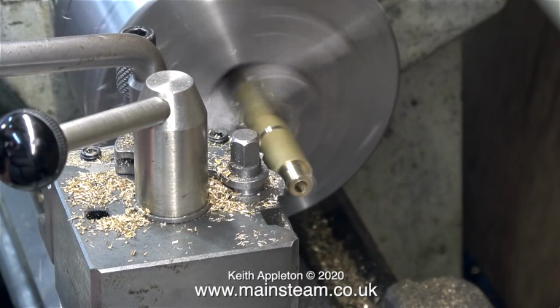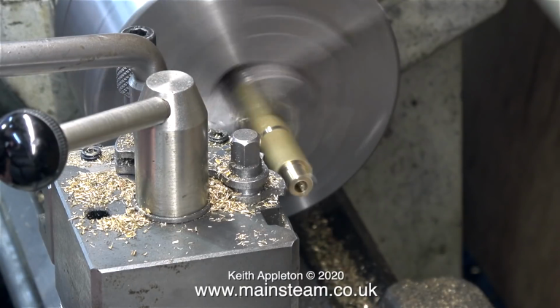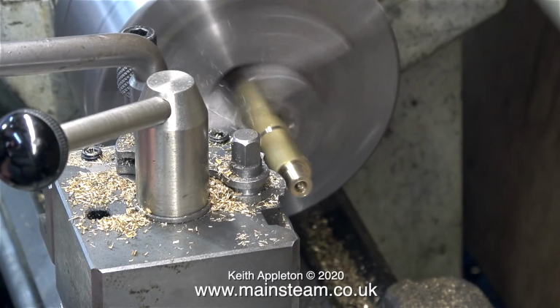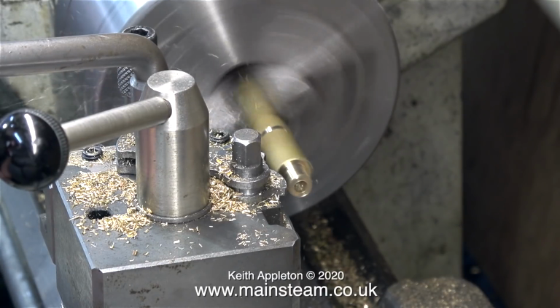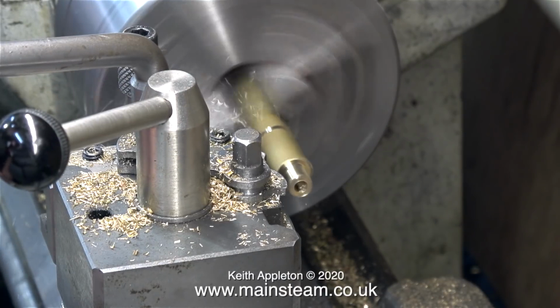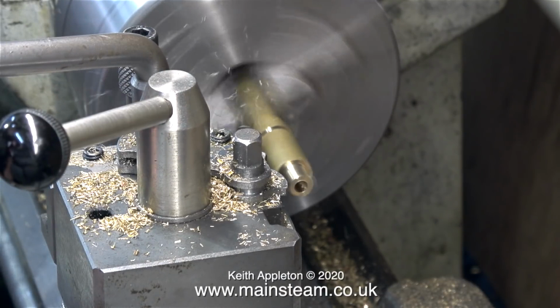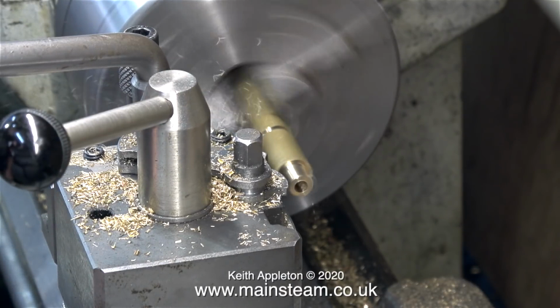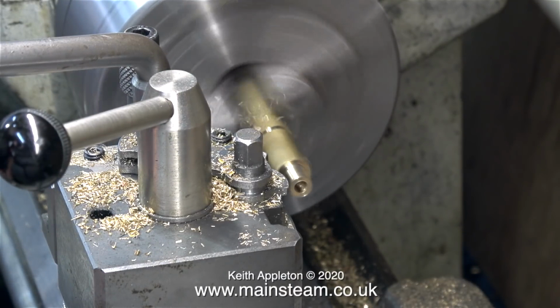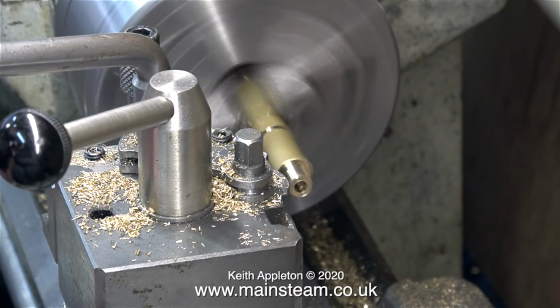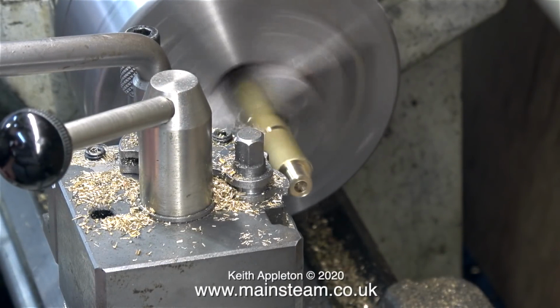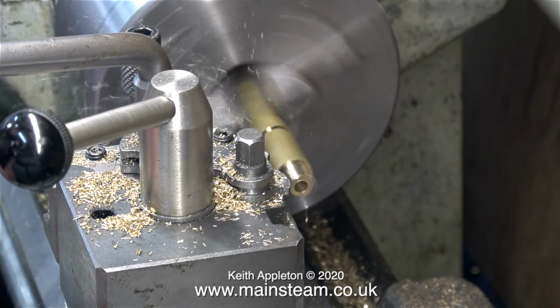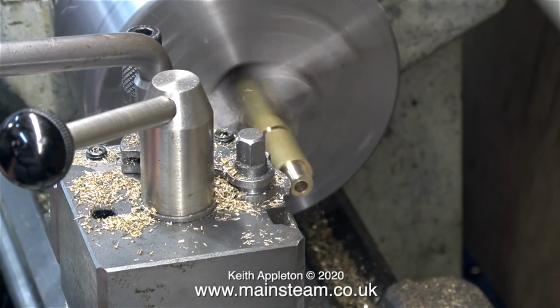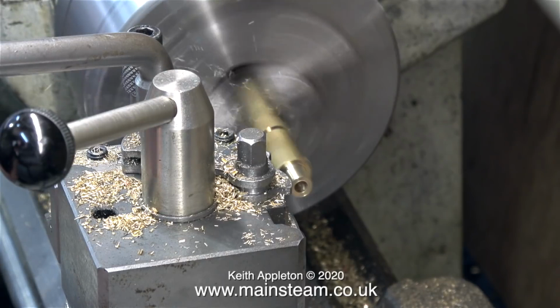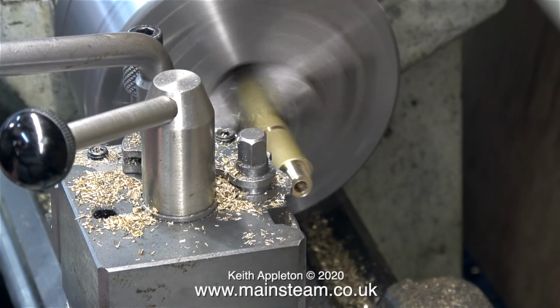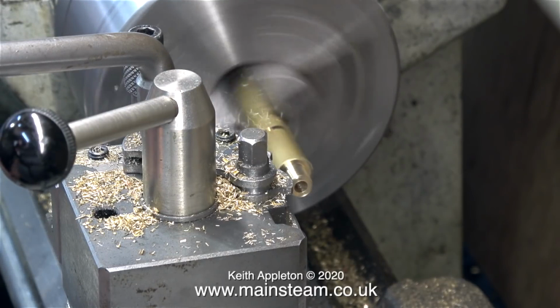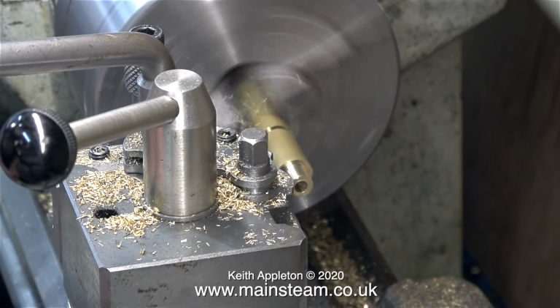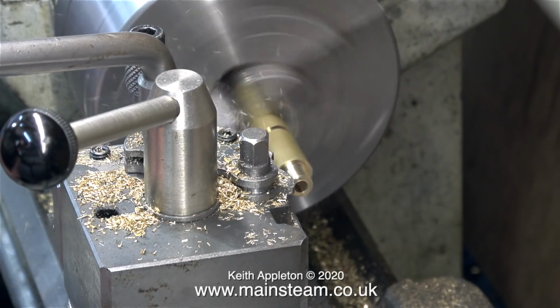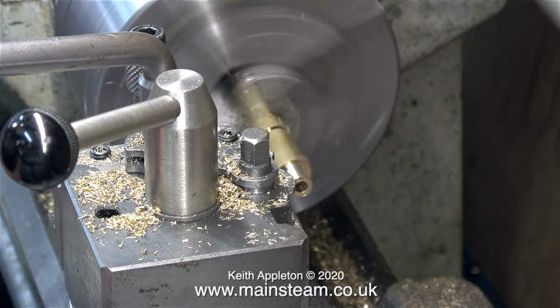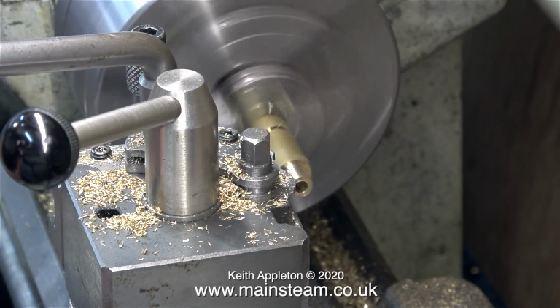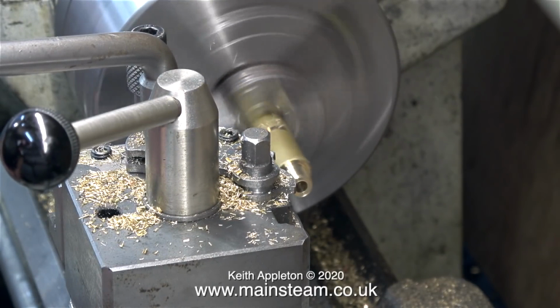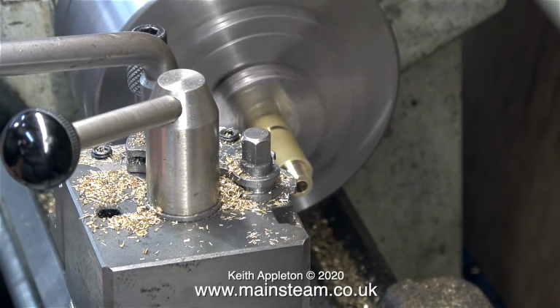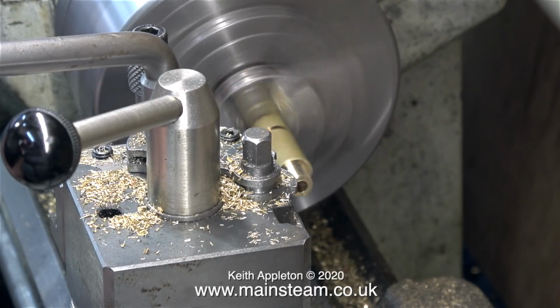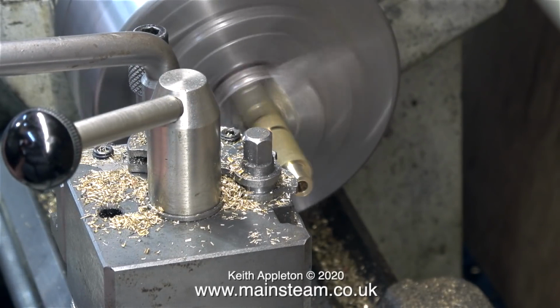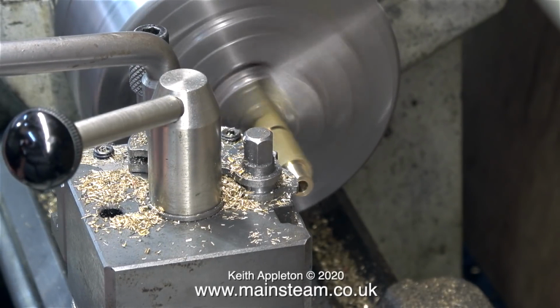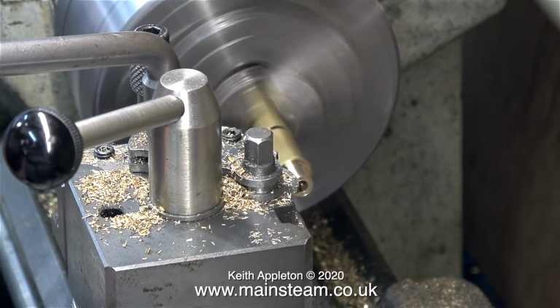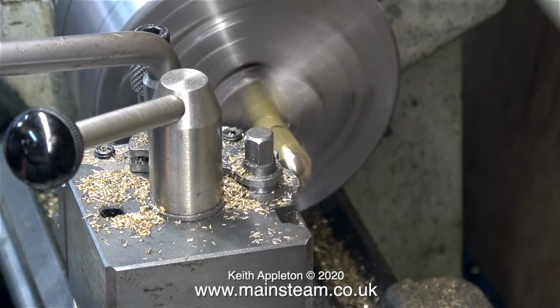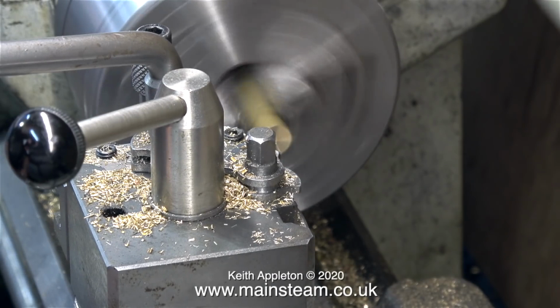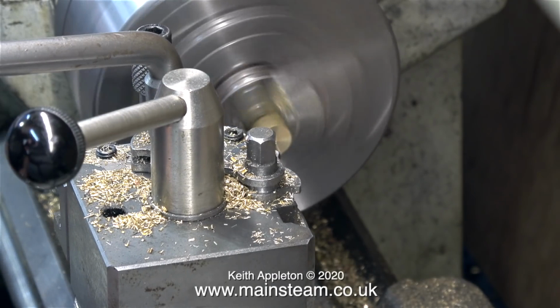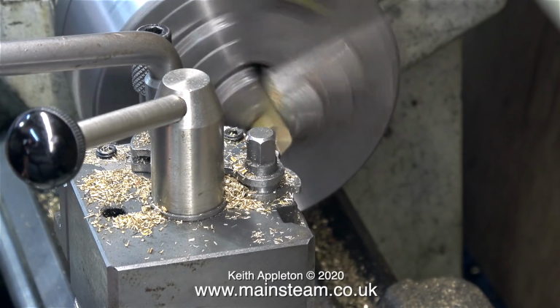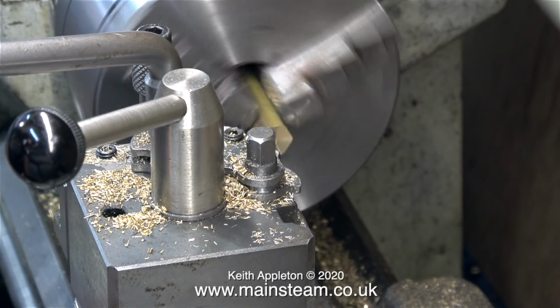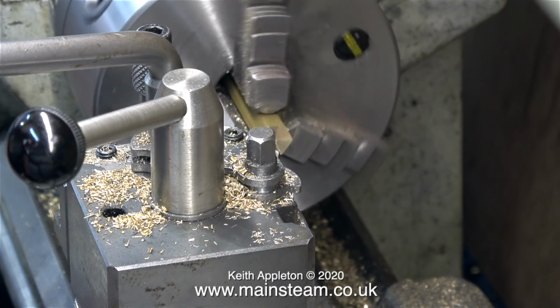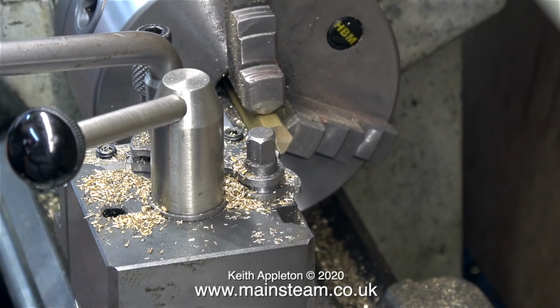After I drilled the hole deep enough, in this clip I'm parting off the bit that I want. The parting tool is squeaking a bit, which reminds me I do need to sharpen it. That's the main part of the fitting made.